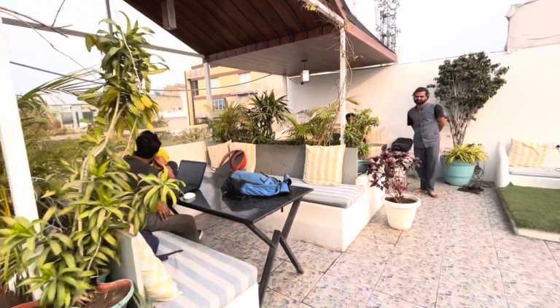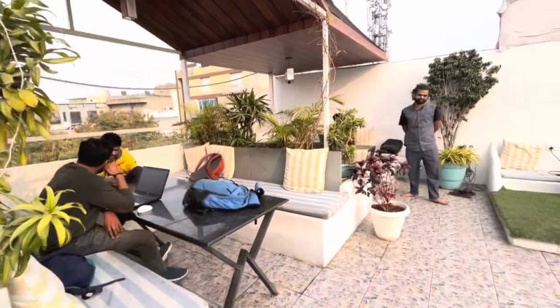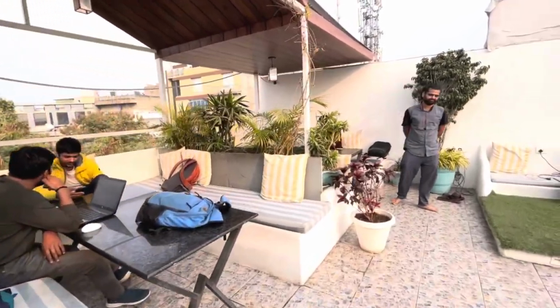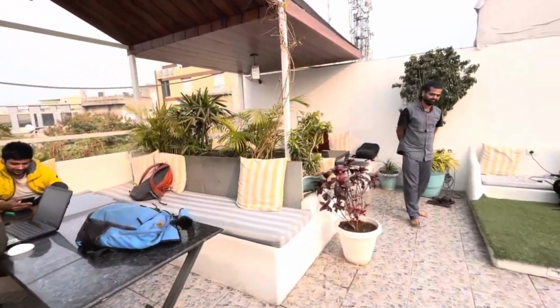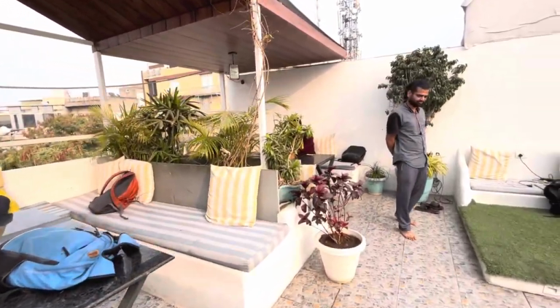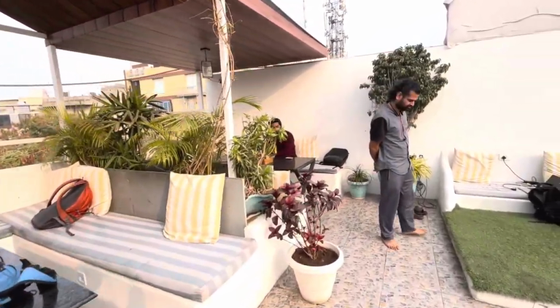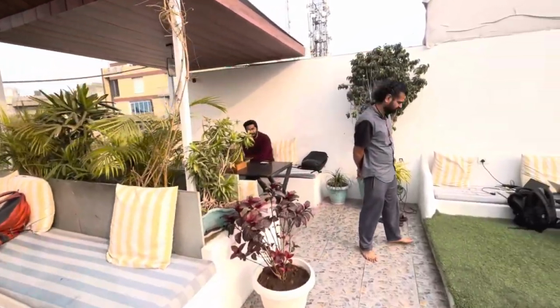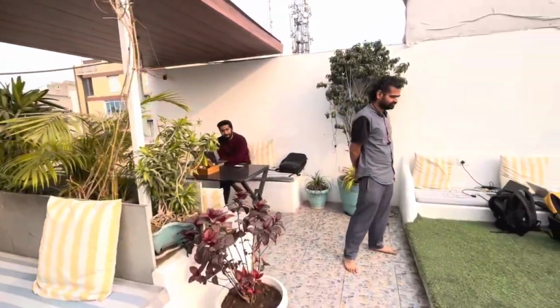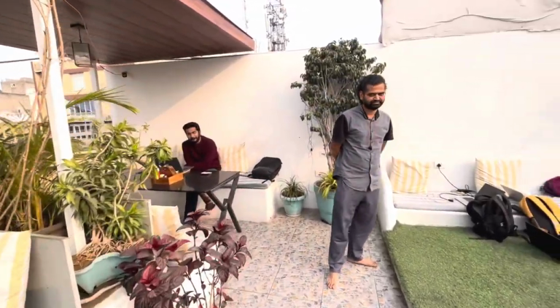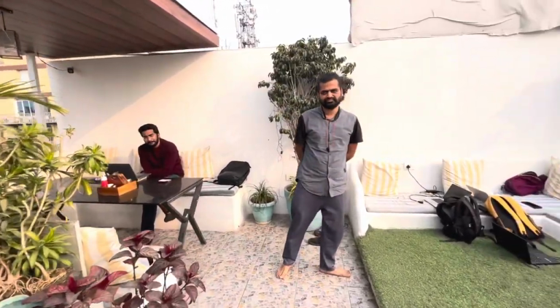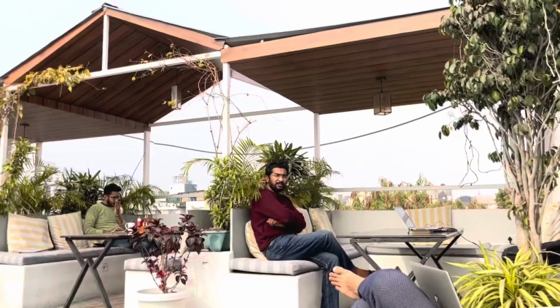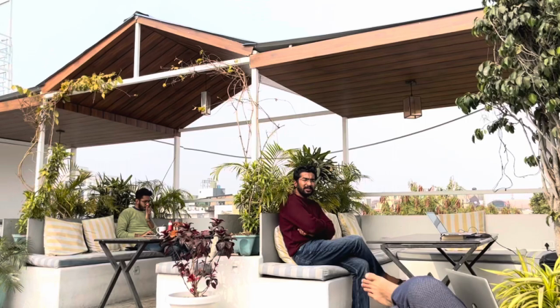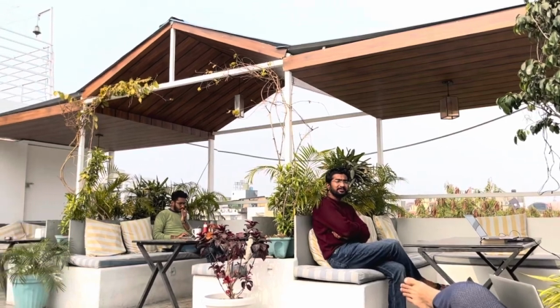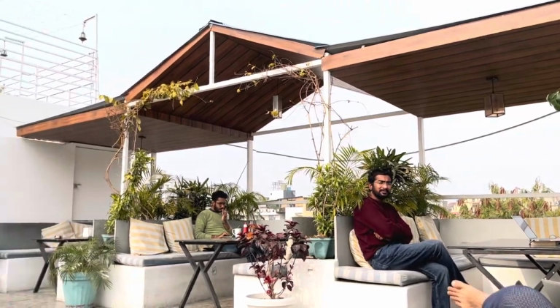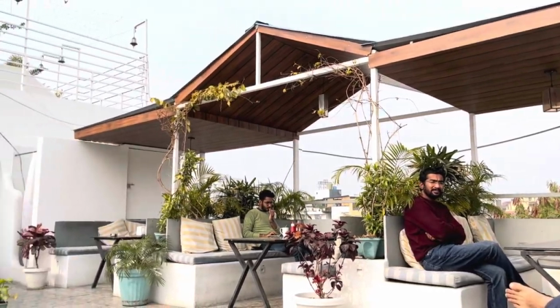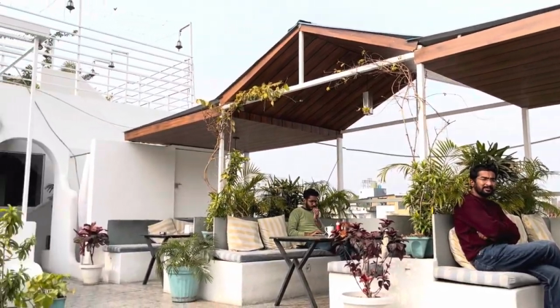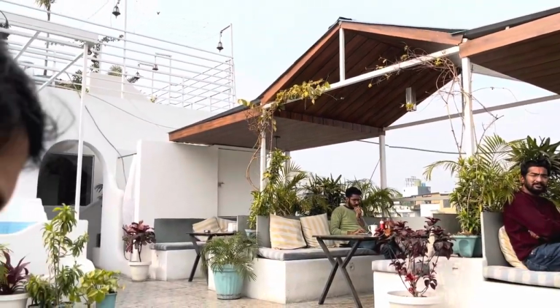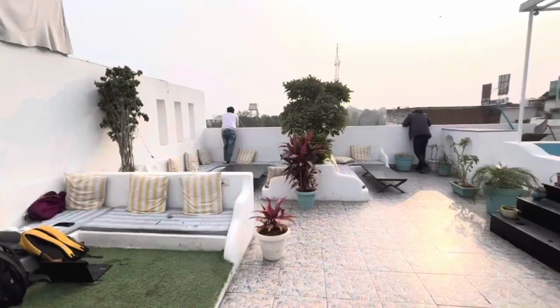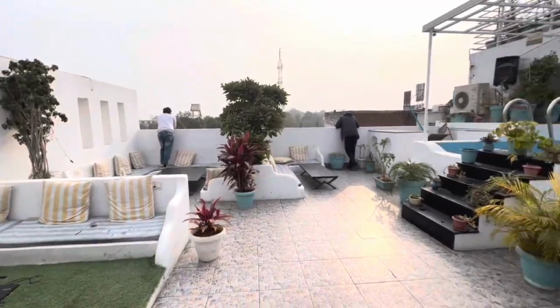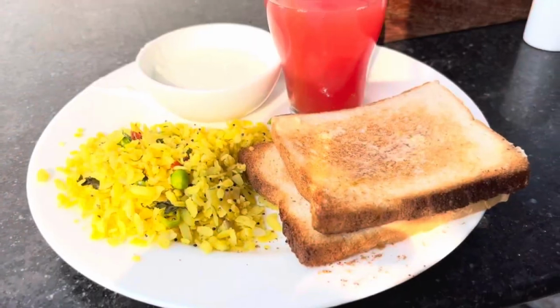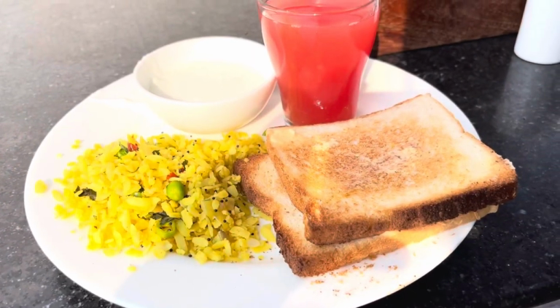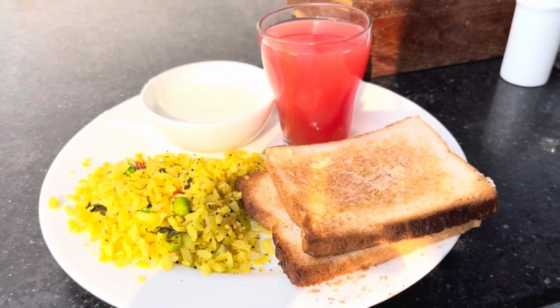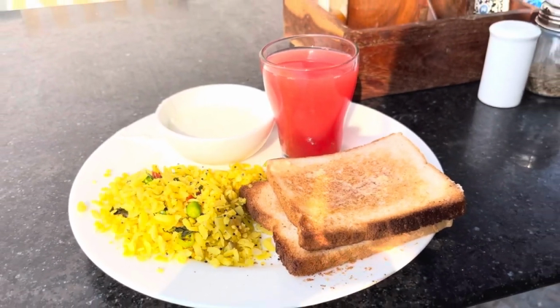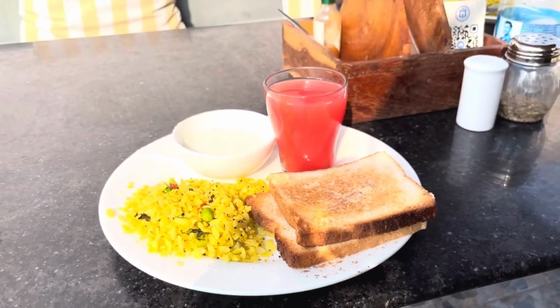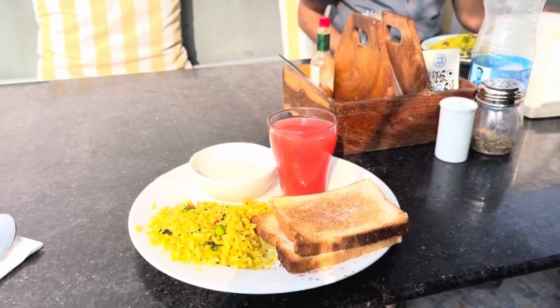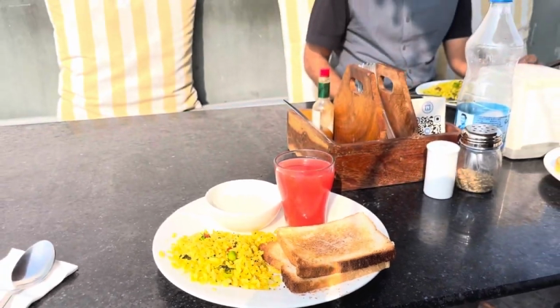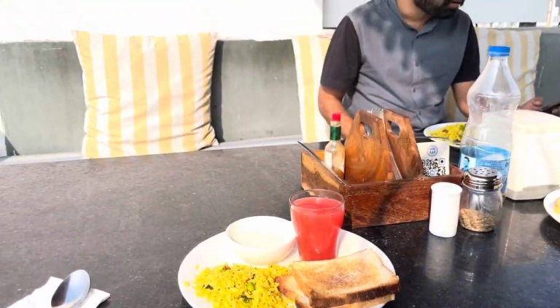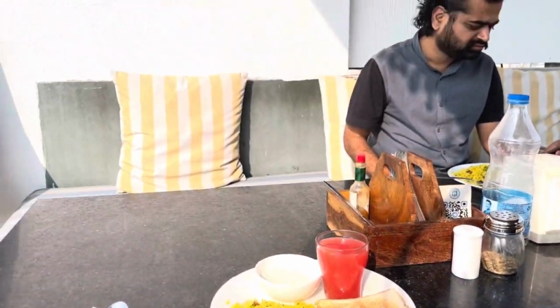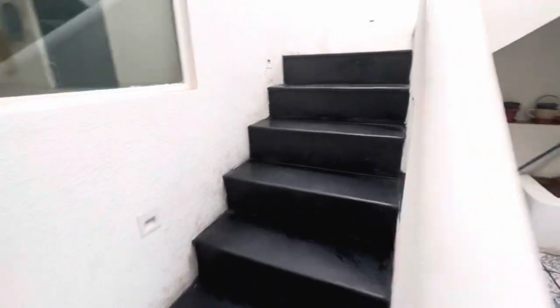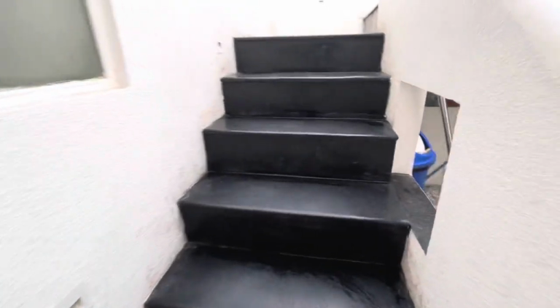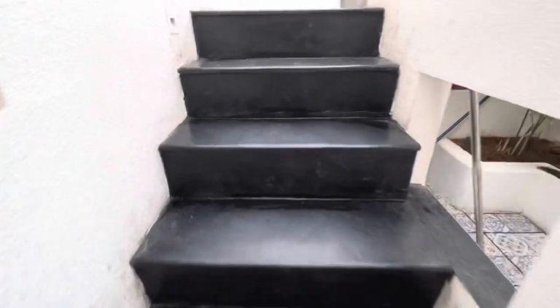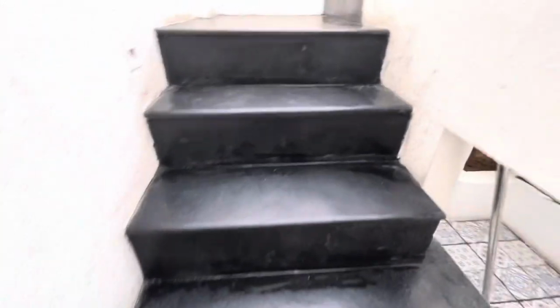You get to interact with a lot of new people over here and it's amazing. And one of the main highlights of this hostel is their breakfast. The breakfast is so fulfilling and enriching — it's so amazing.